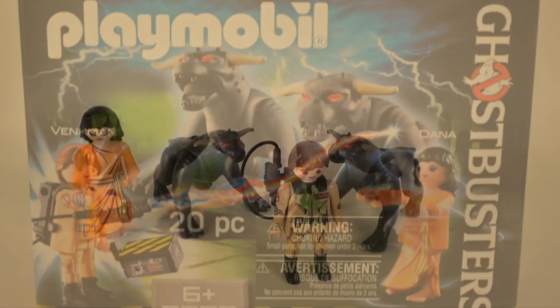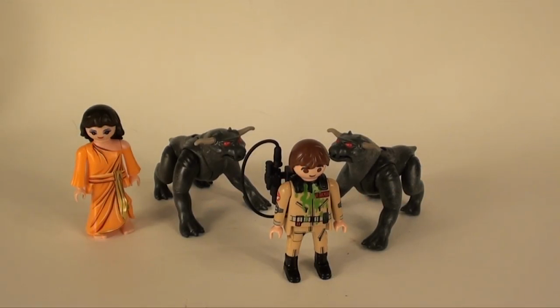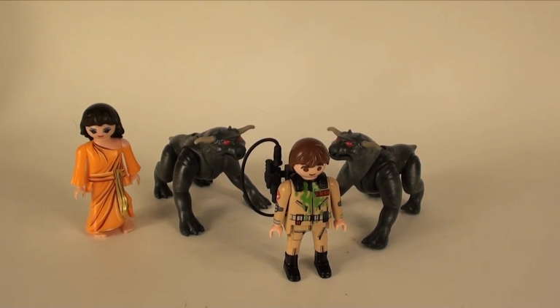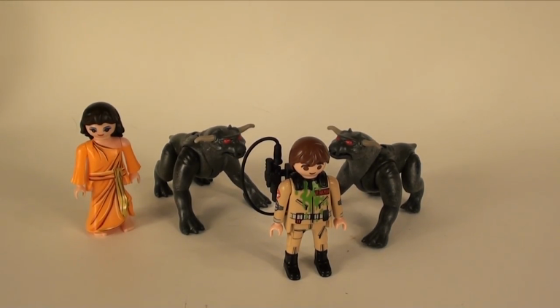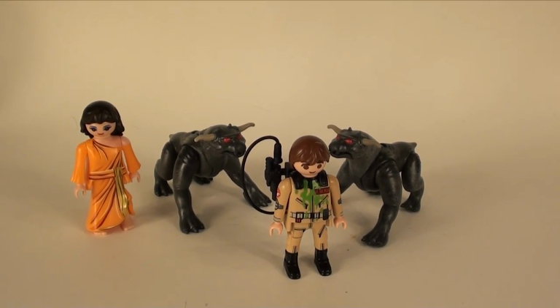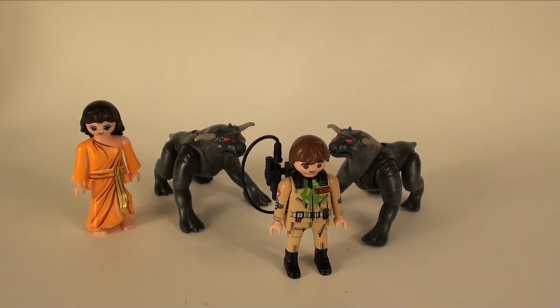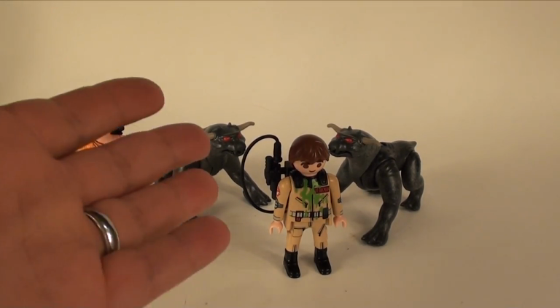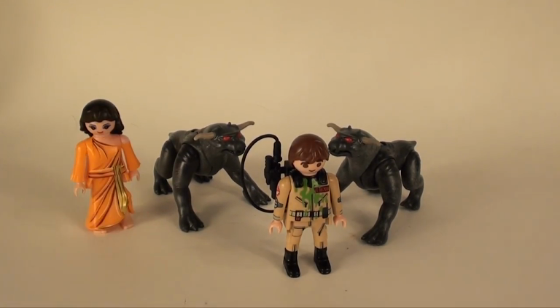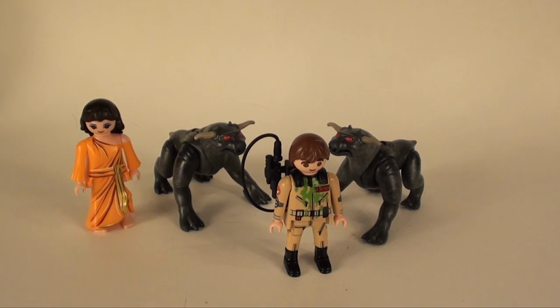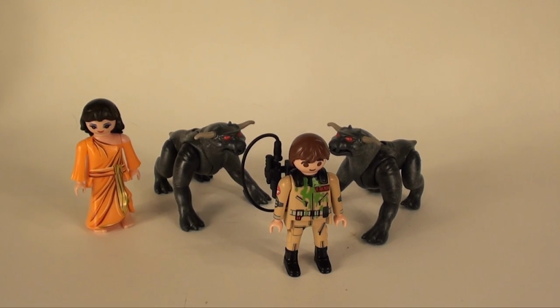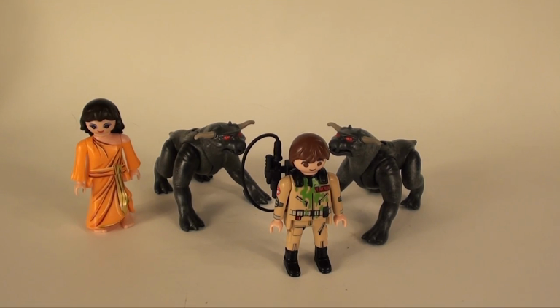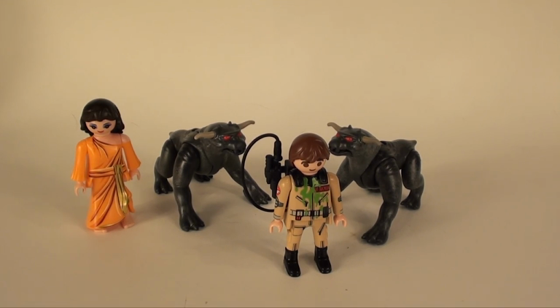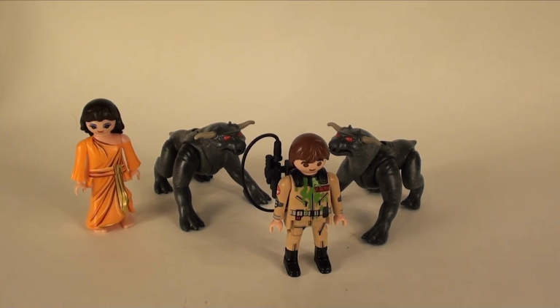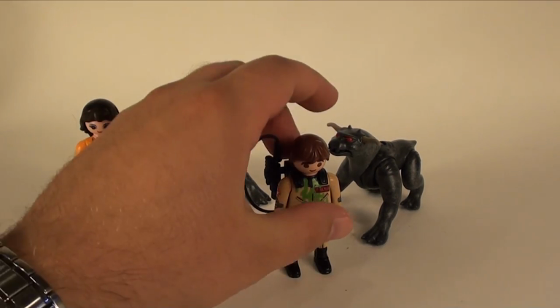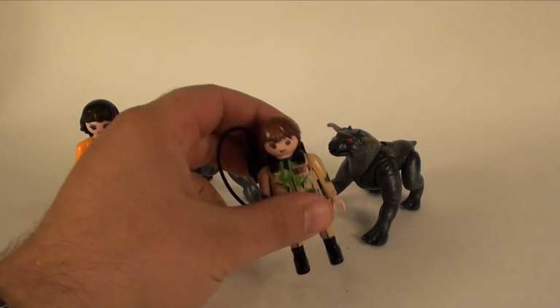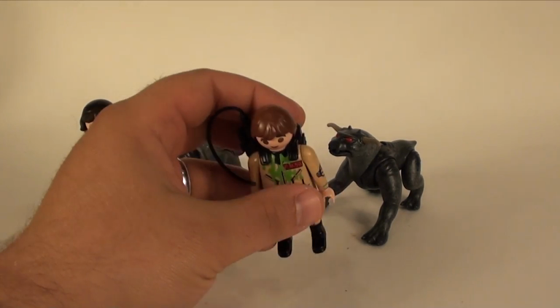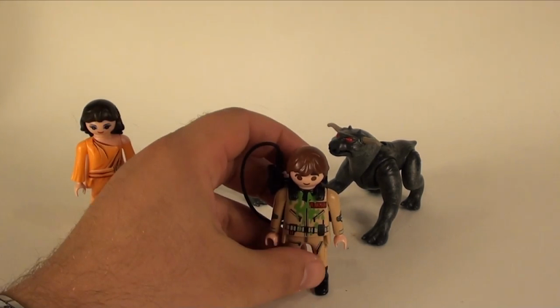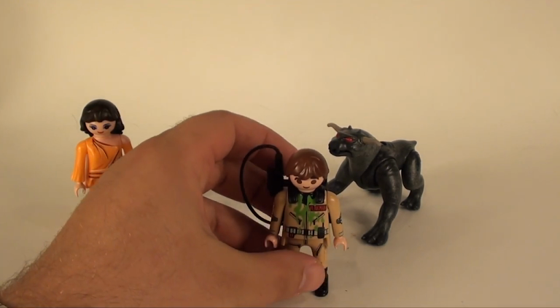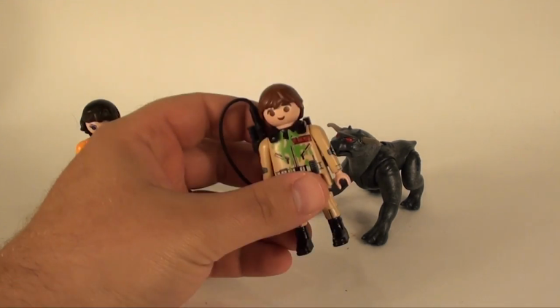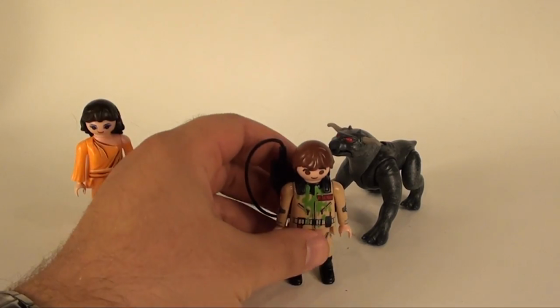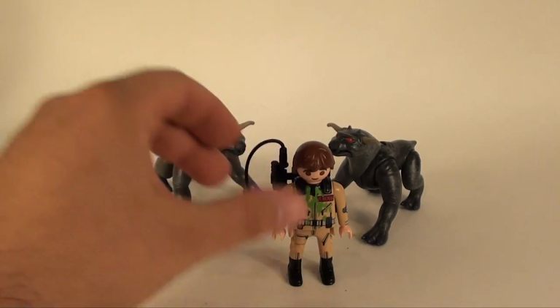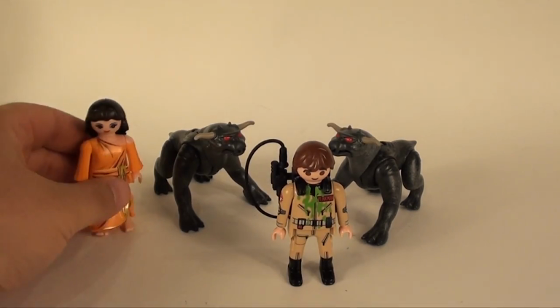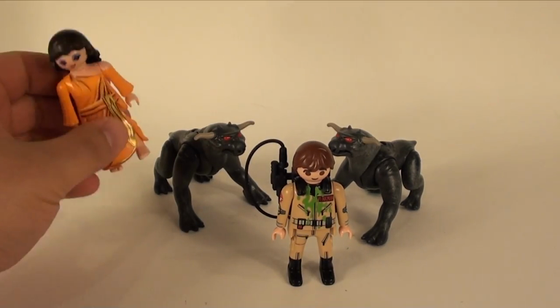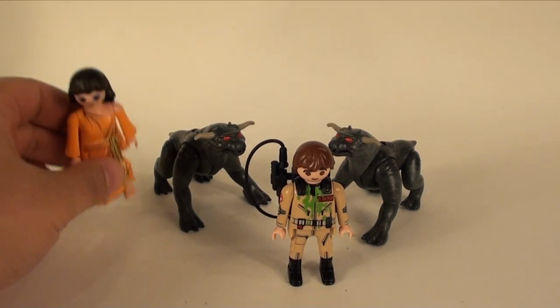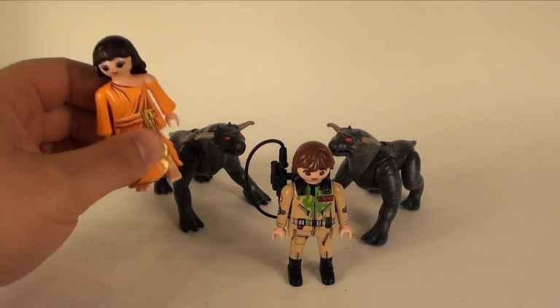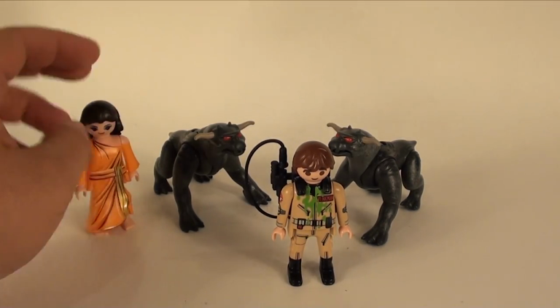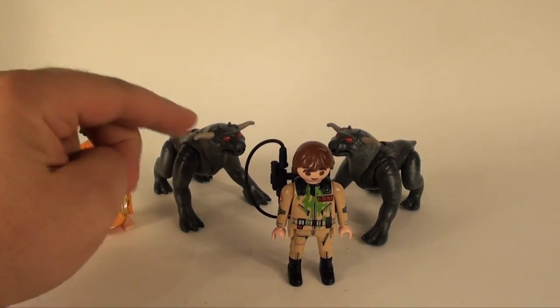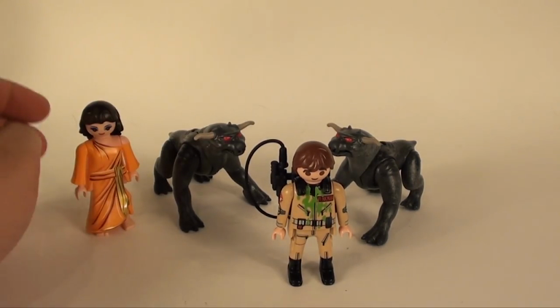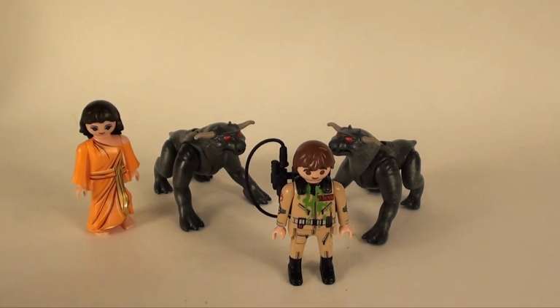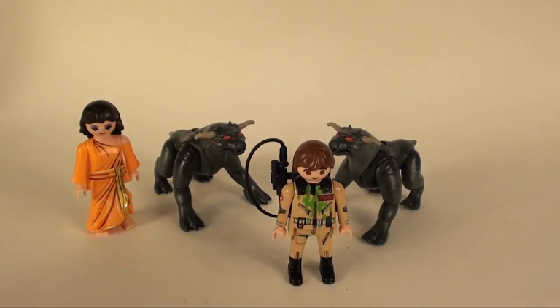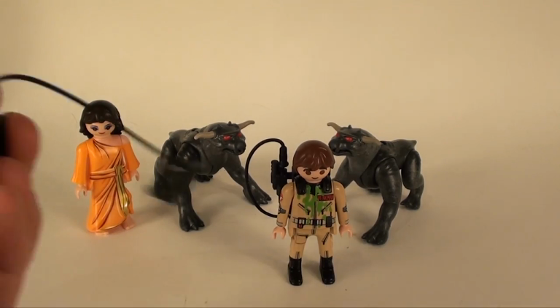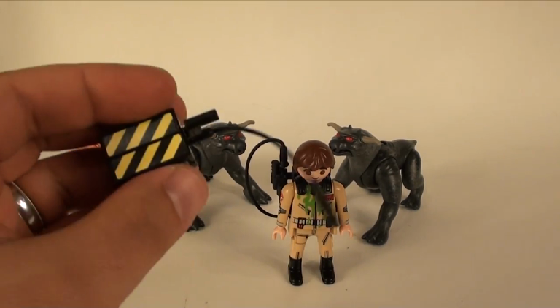What's going on guys, TeacherX6 here back for another Playmobil review — we've been doing these frequently it seems. This is the Playmobil Vankman with Zuul and the two Terror Dogs set, and here are the accessories you get.